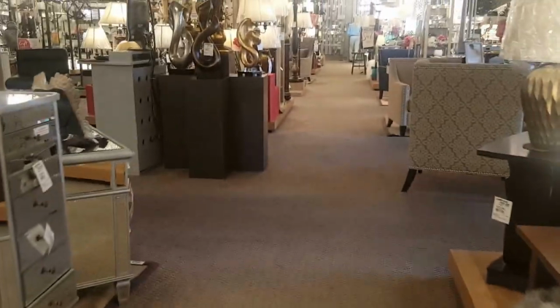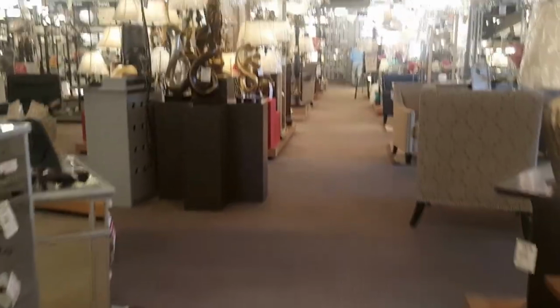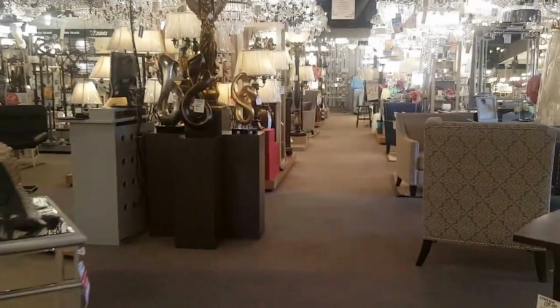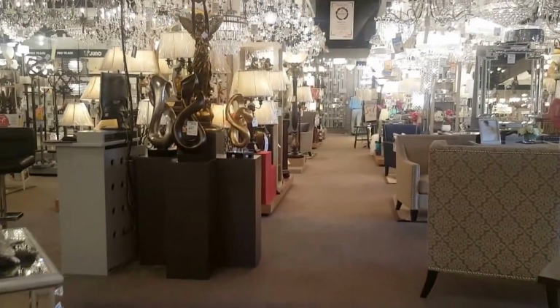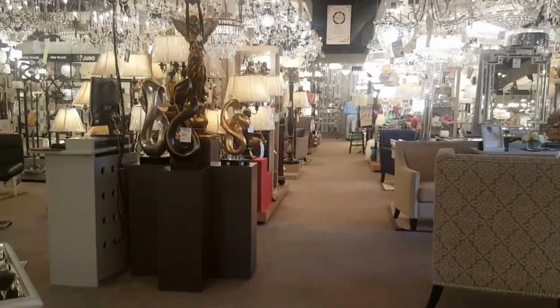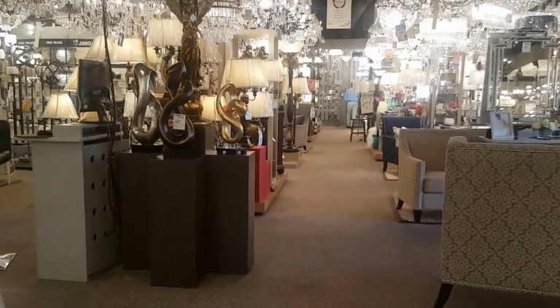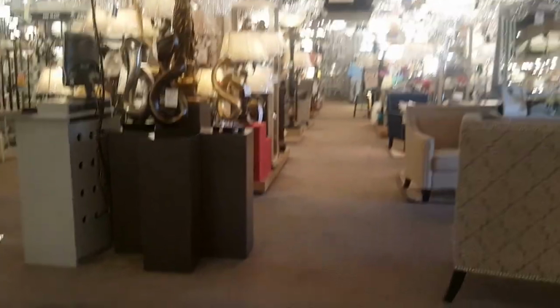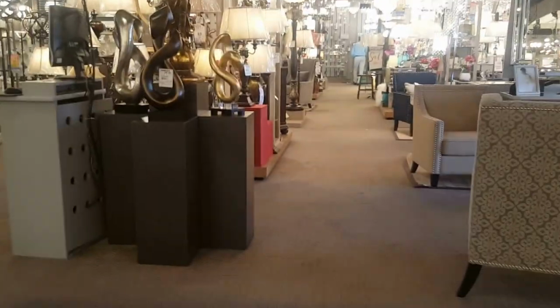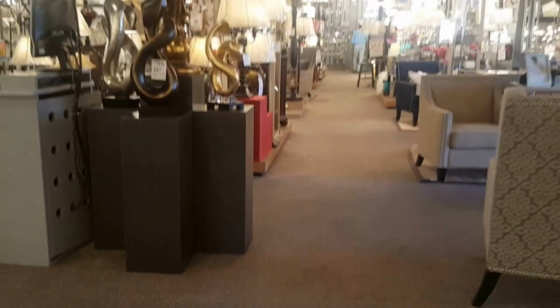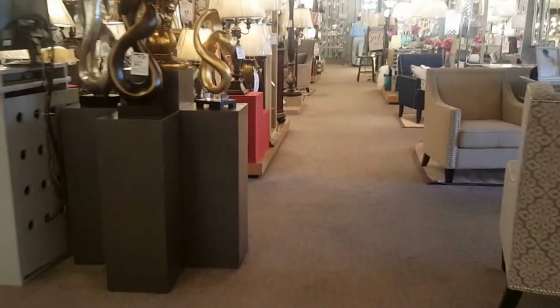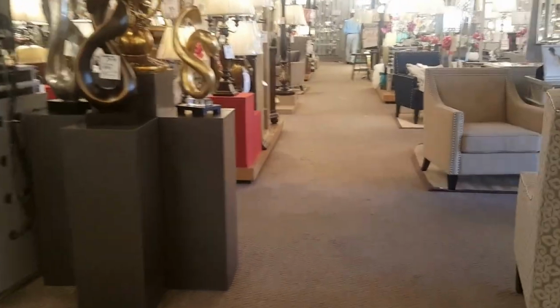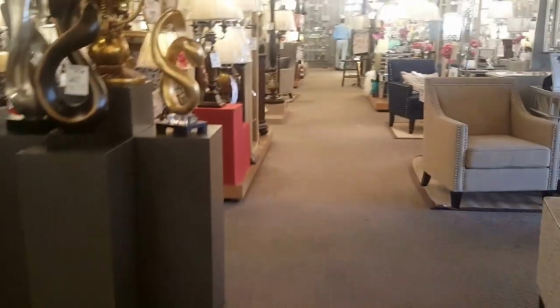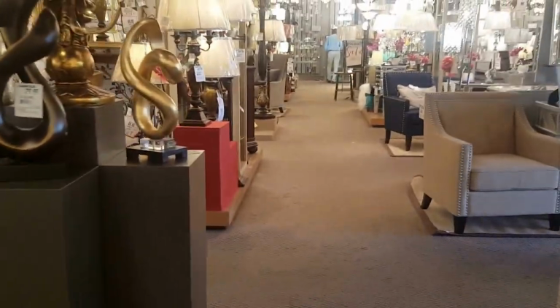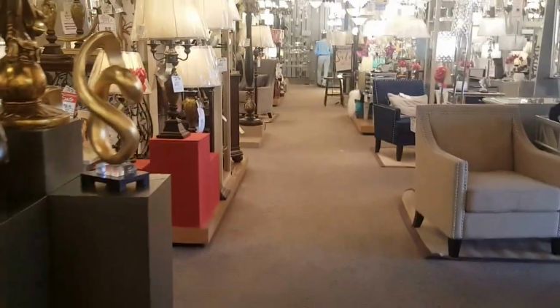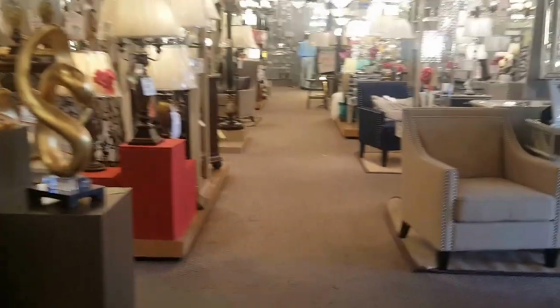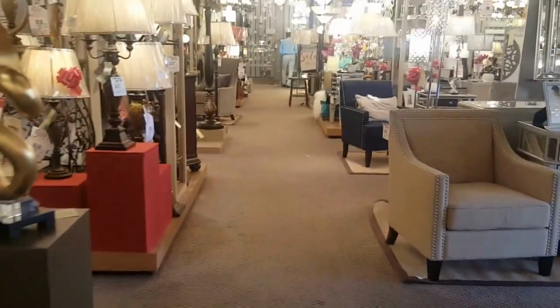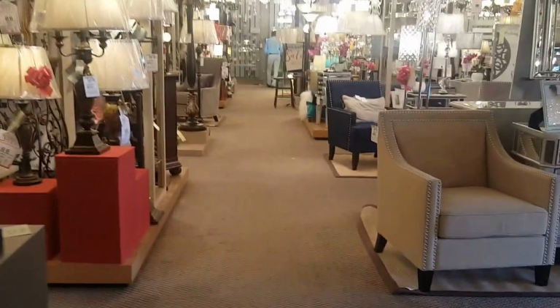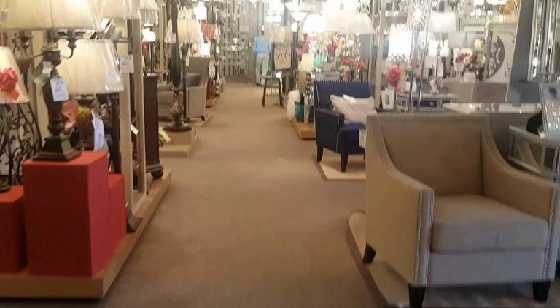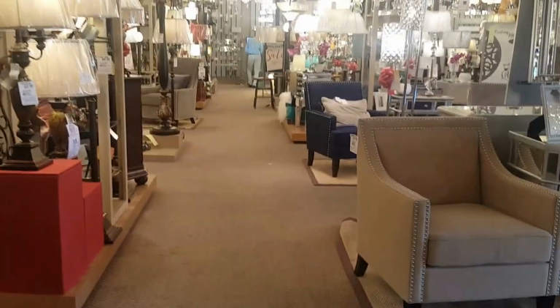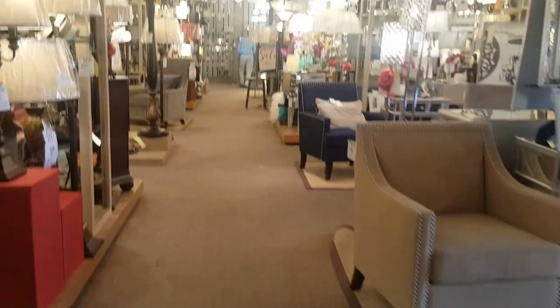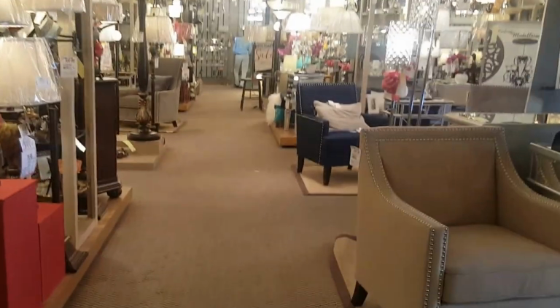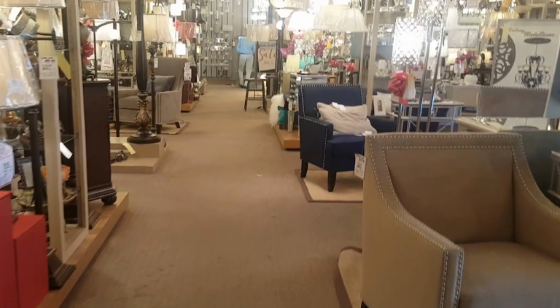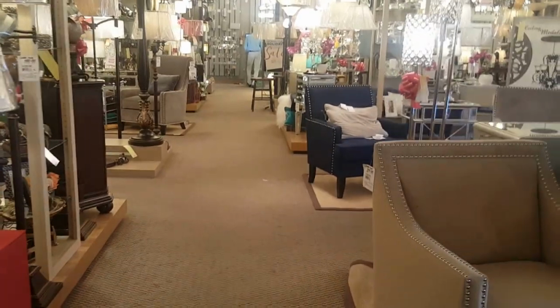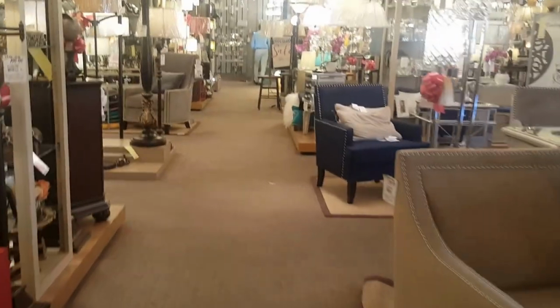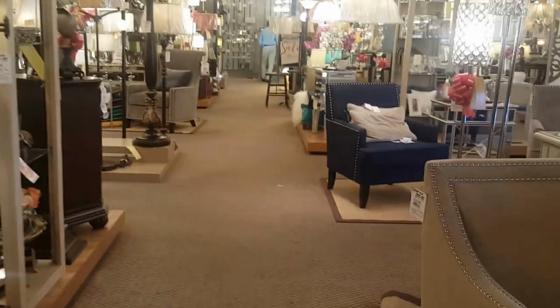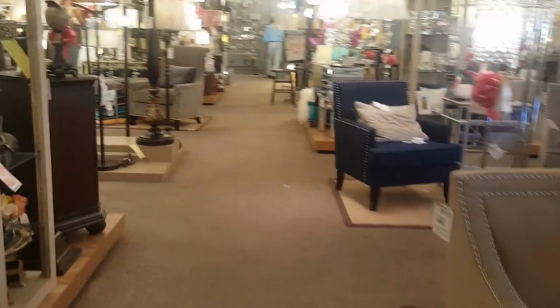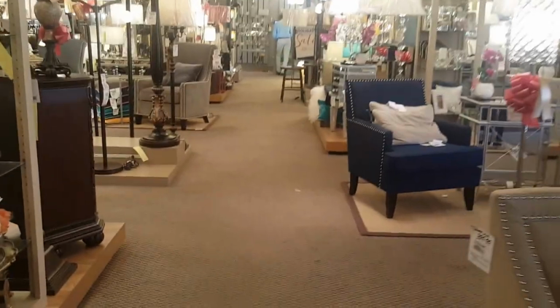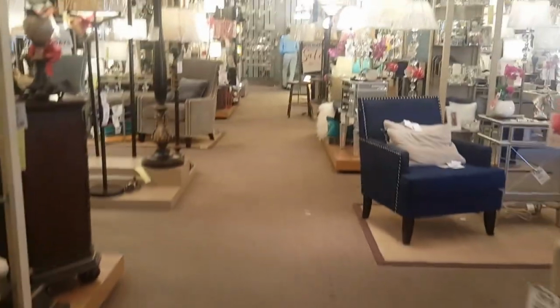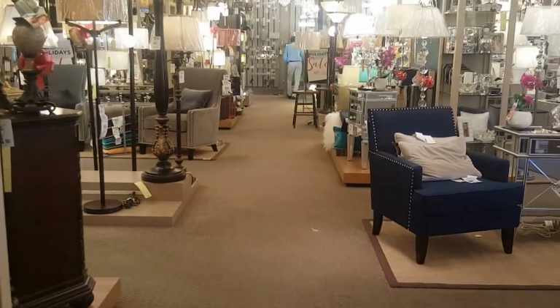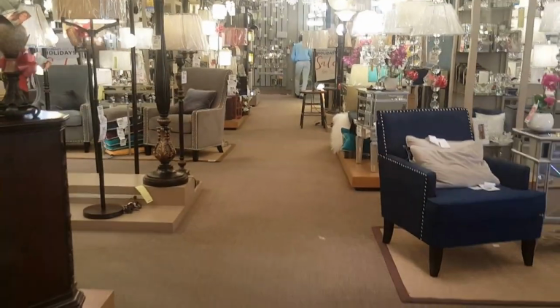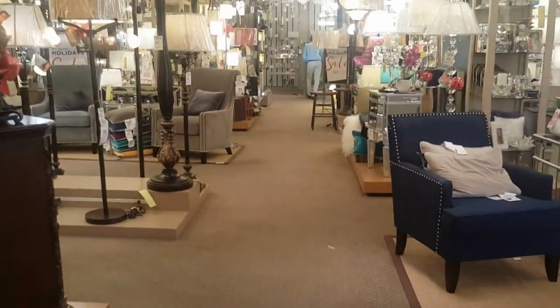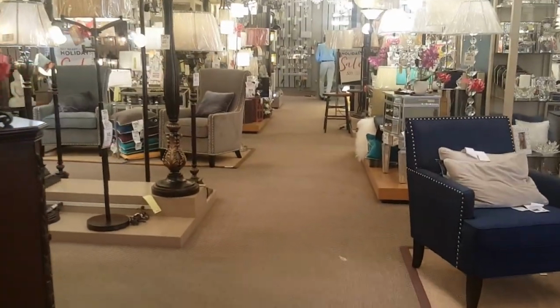They sell sculptures and all kinds of different lighting. The great thing about this location, if you live in LA — it's in North Hollywood — is that it has a clearance center. I'm going to take you over there now.